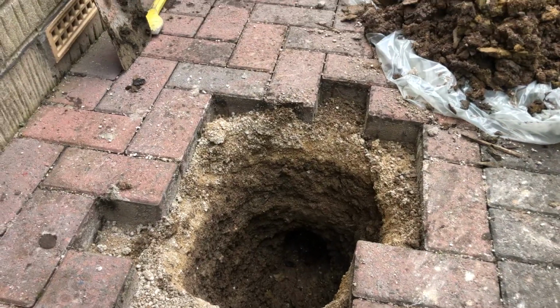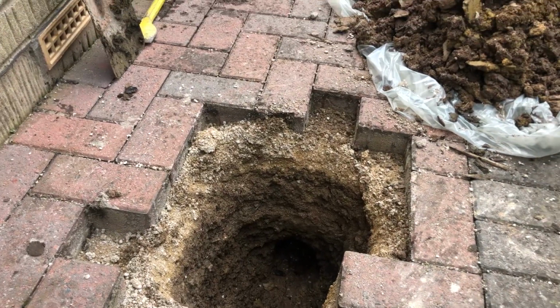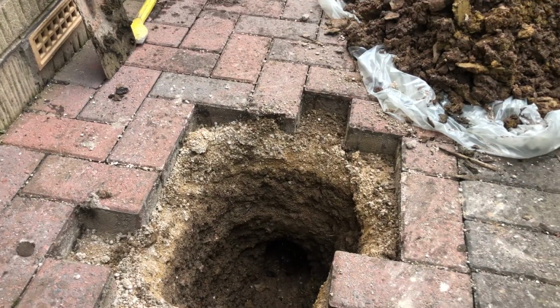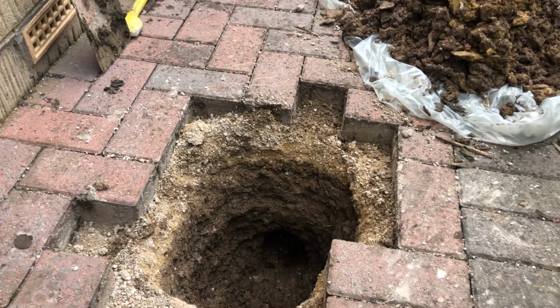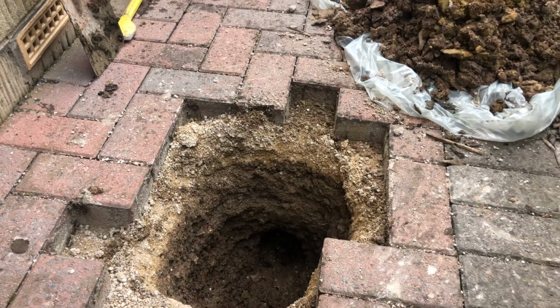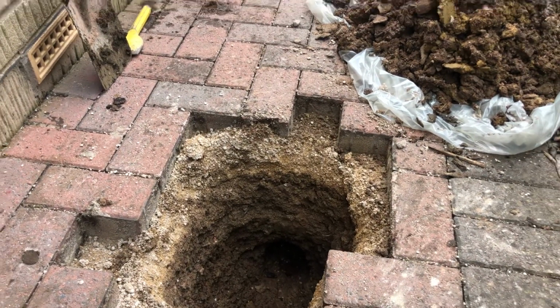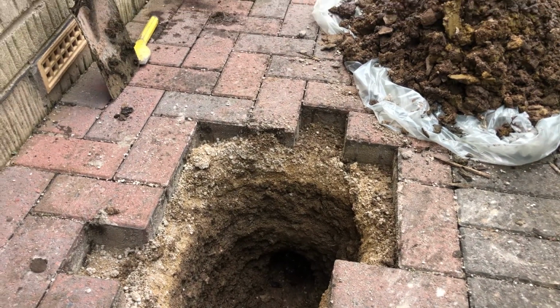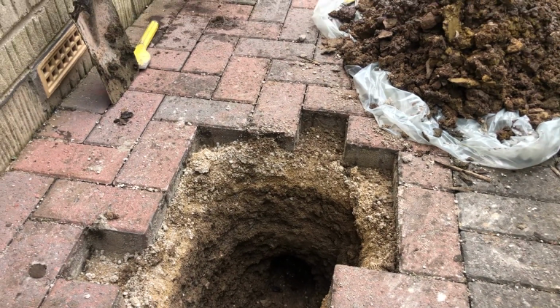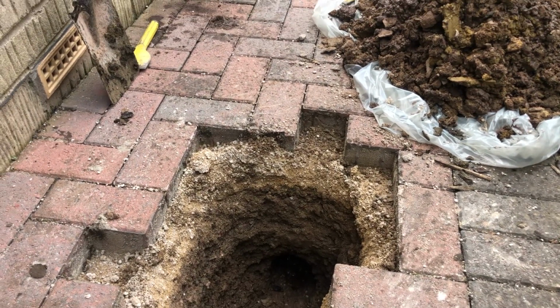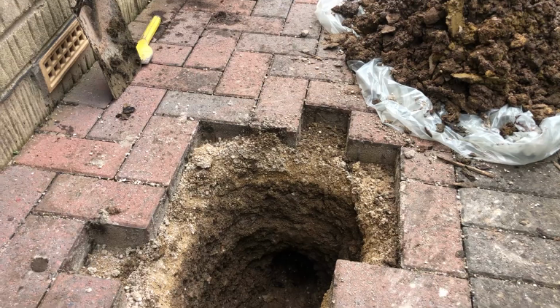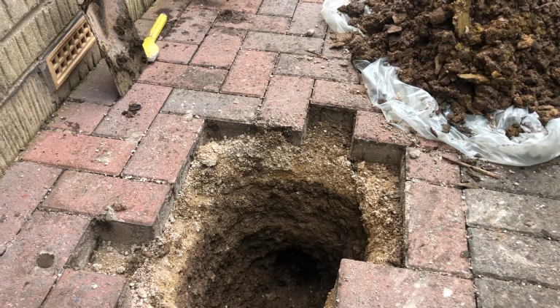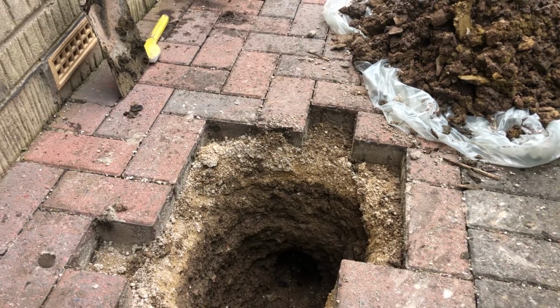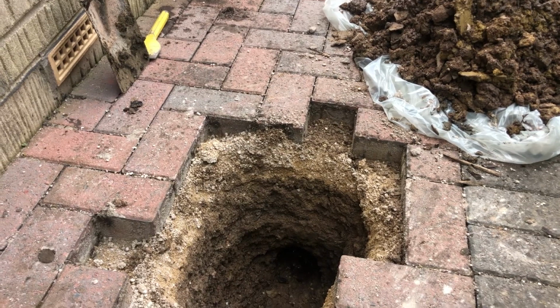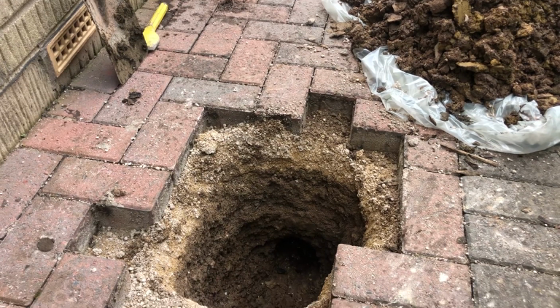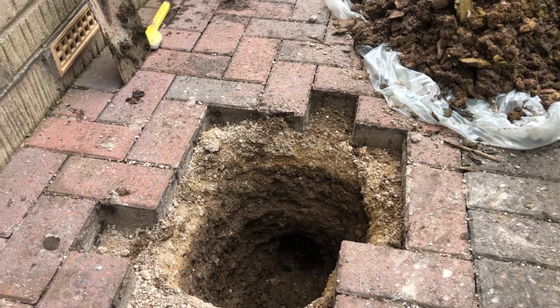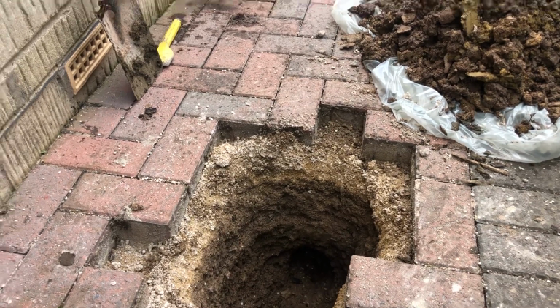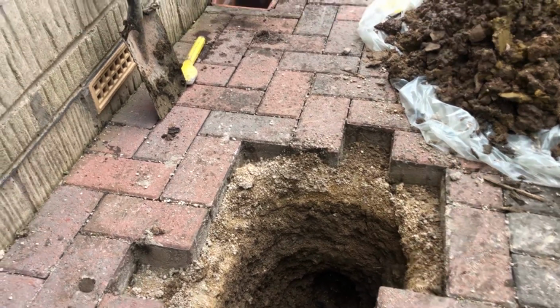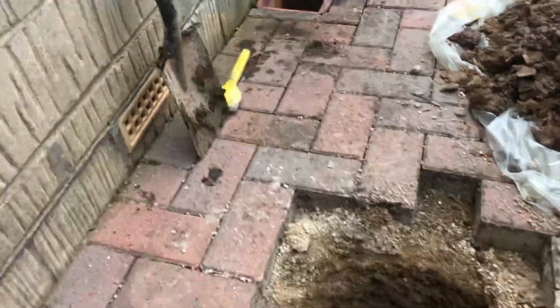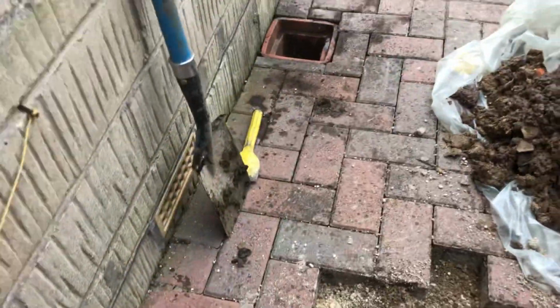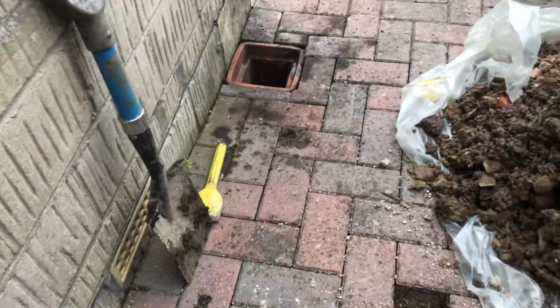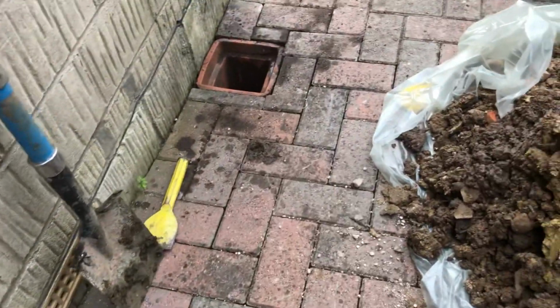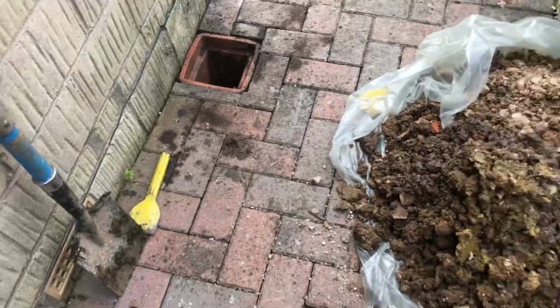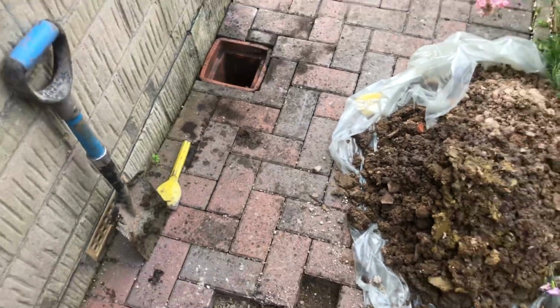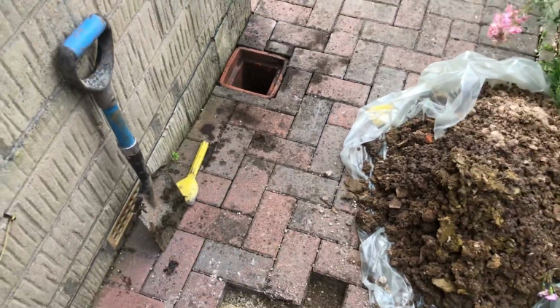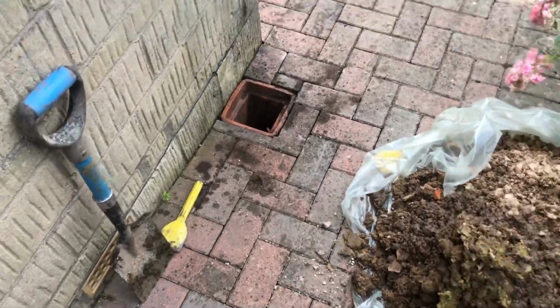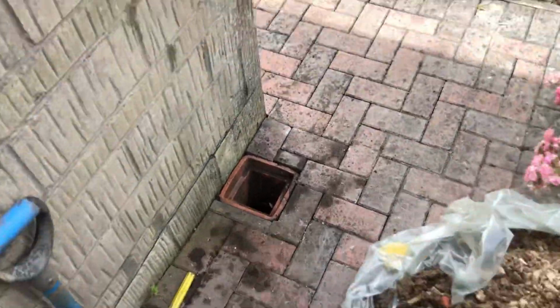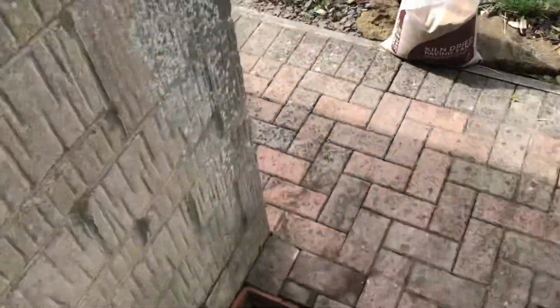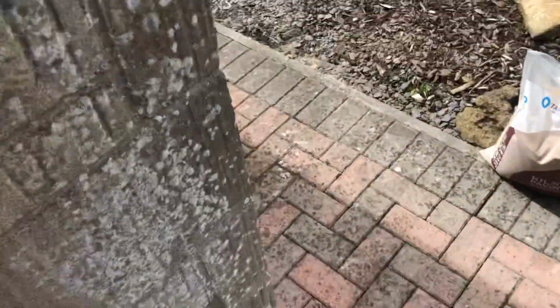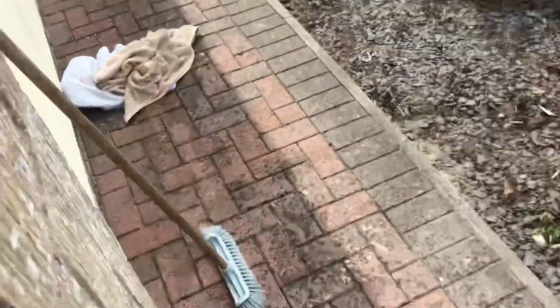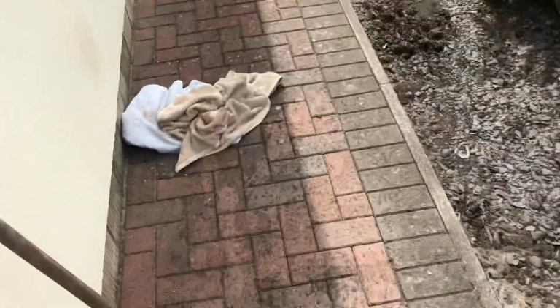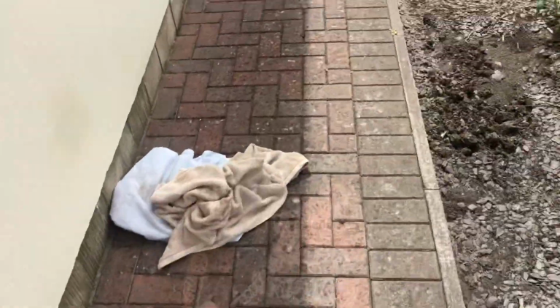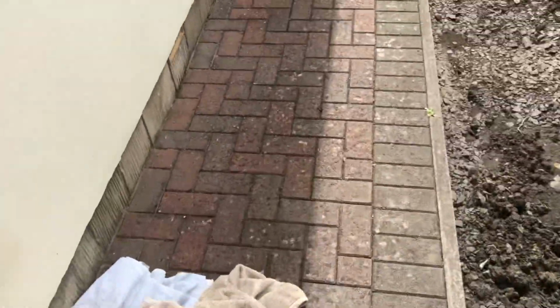I've got another couple of videos I've got to put online where the cavities have been flooding out and this has happened. So should this house have been injected without all this being checked? That's the big question.